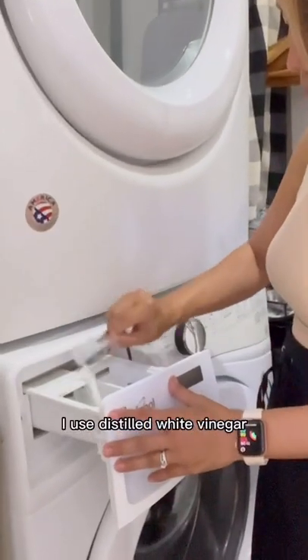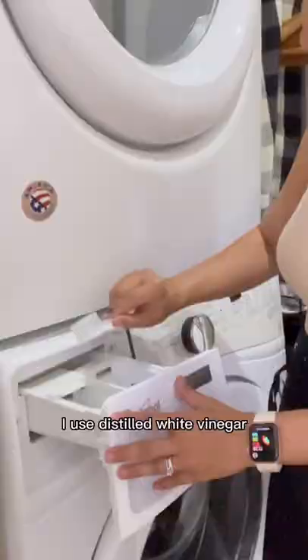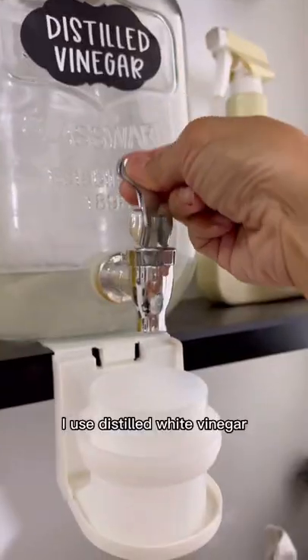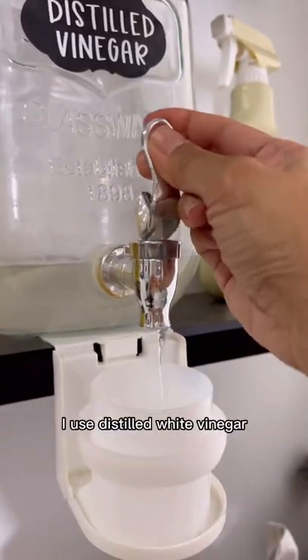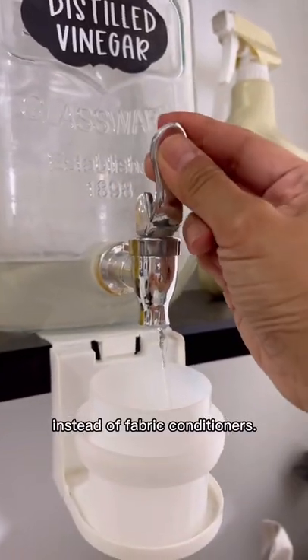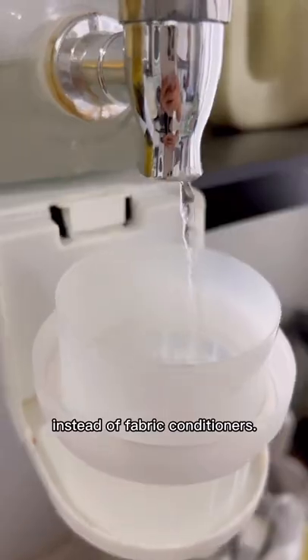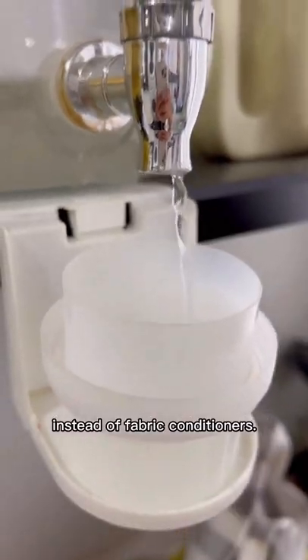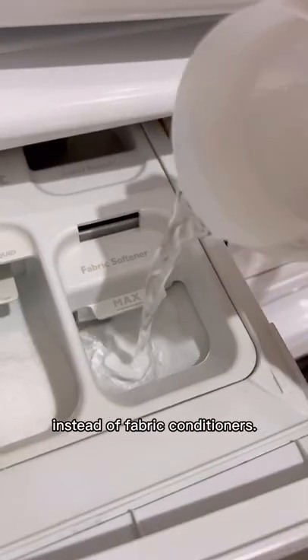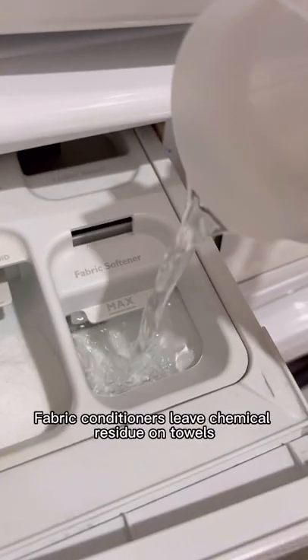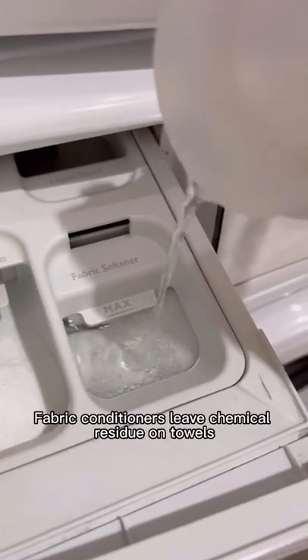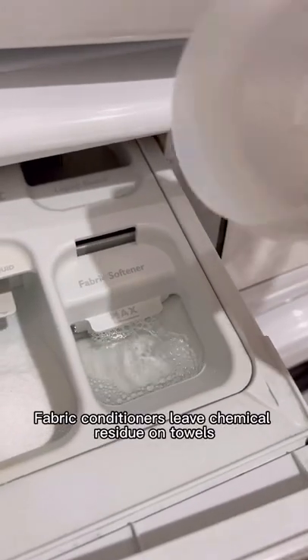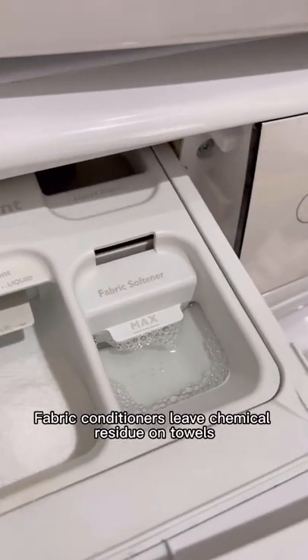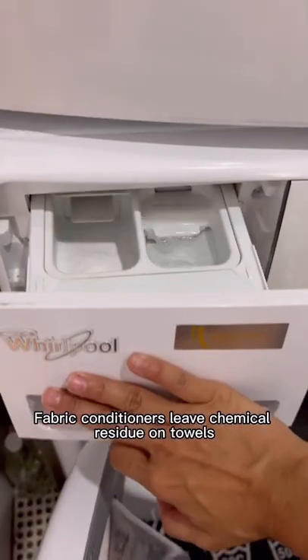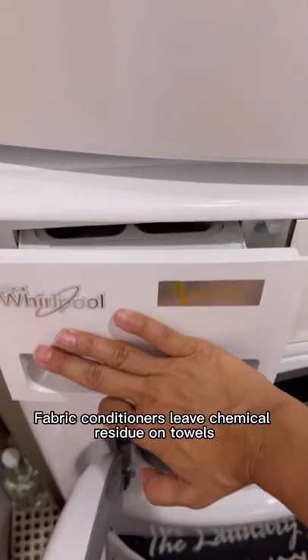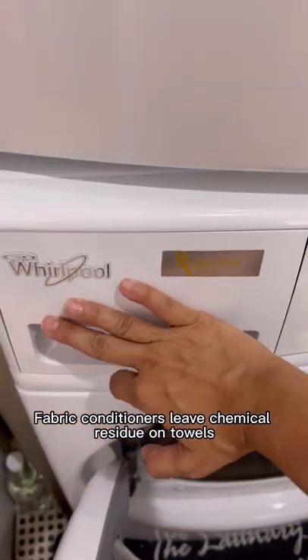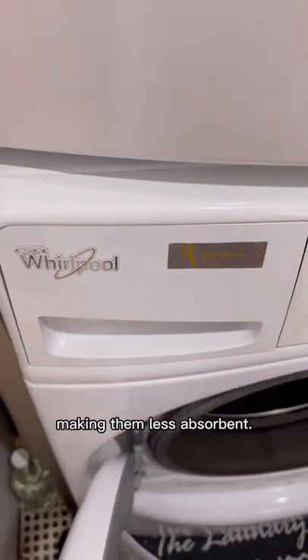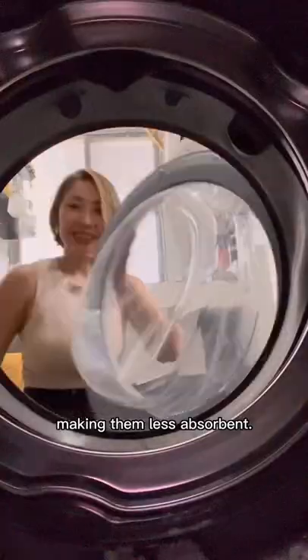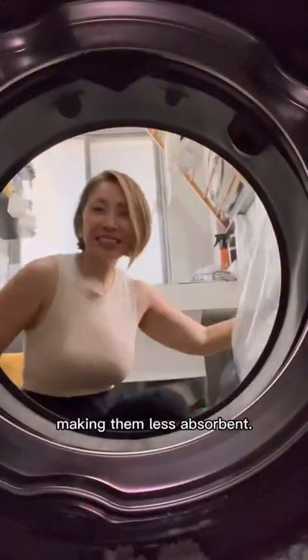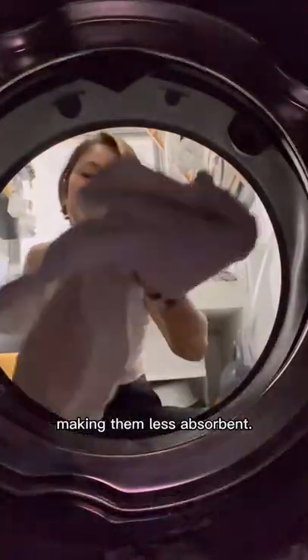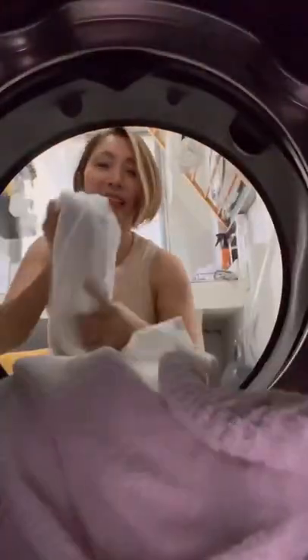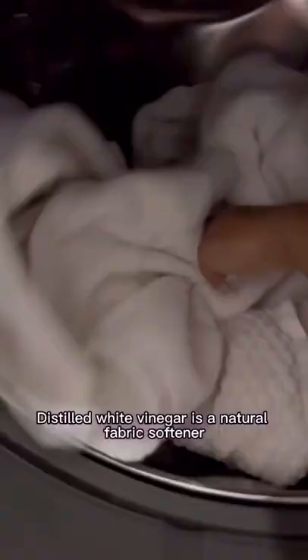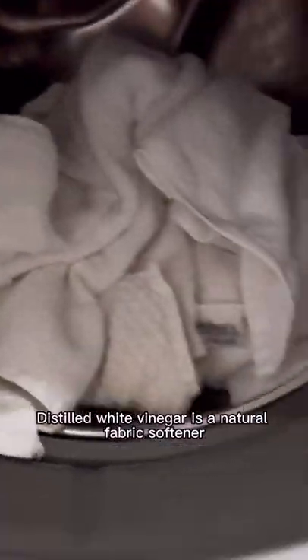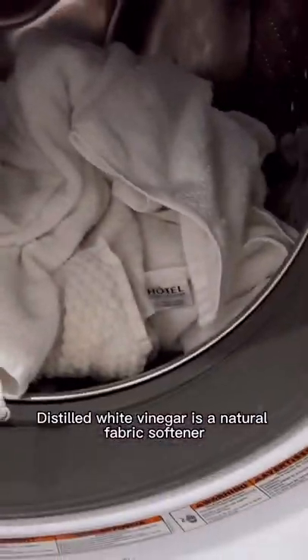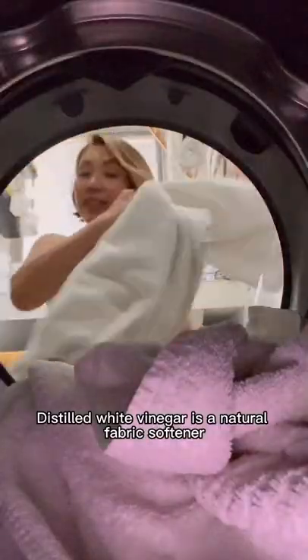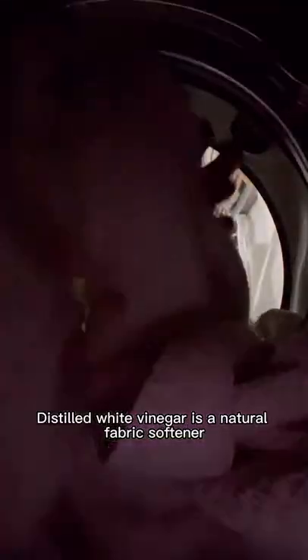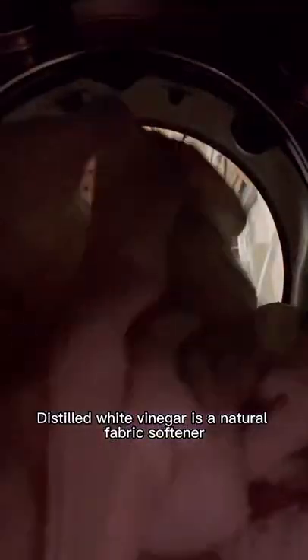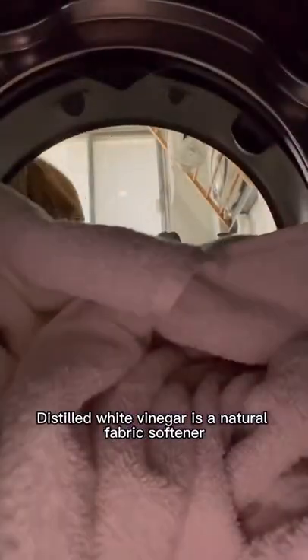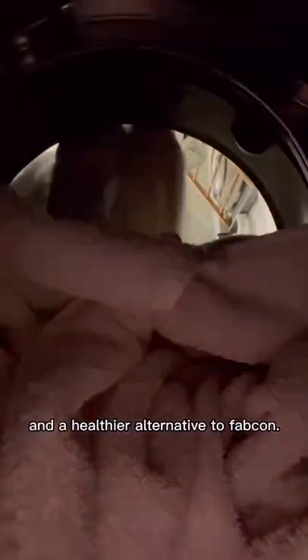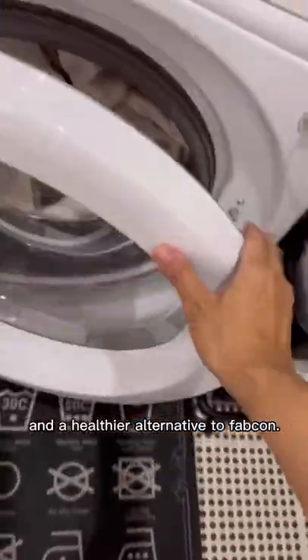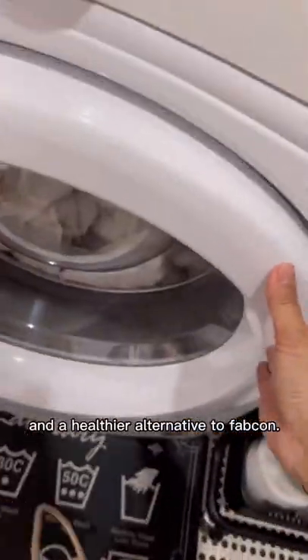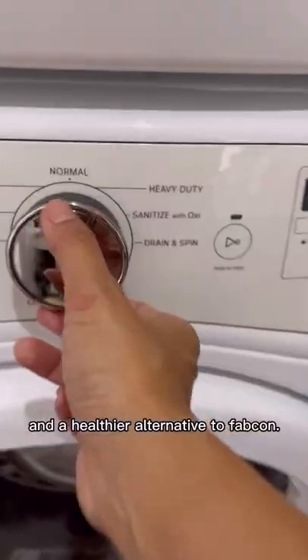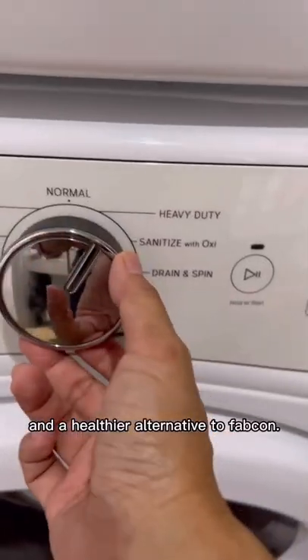I use distilled white vinegar instead of fabric conditioners. Fabric conditioners leave chemical residue on towels, making them less absorbent. Distilled white vinegar is a natural fabric softener and a healthier alternative to fabric conditioner.